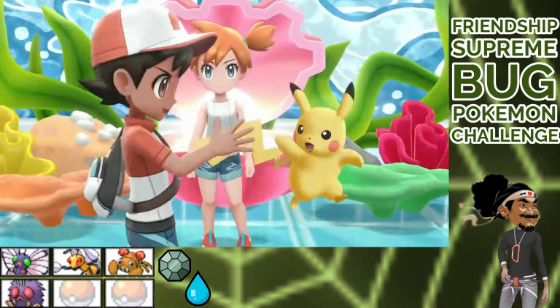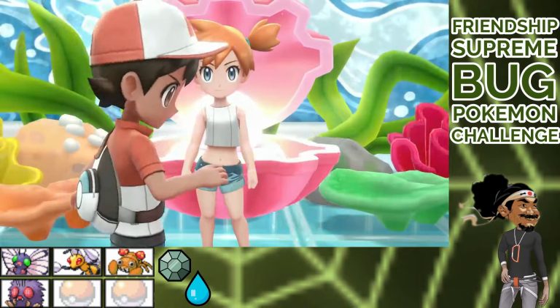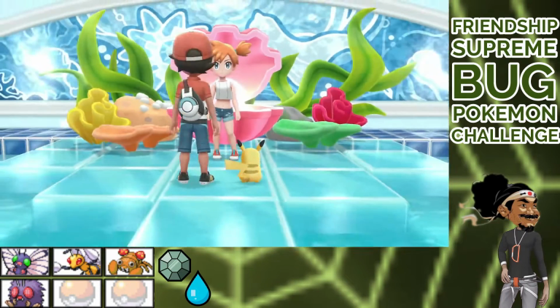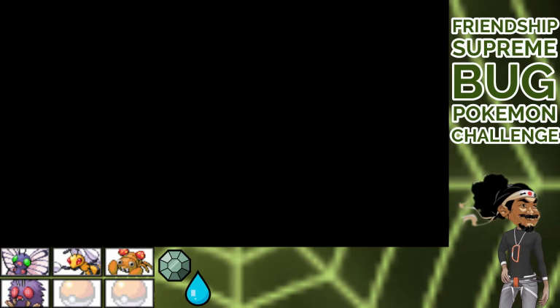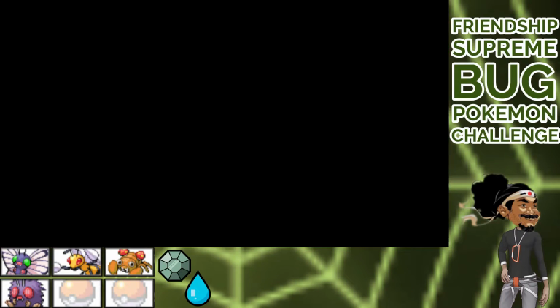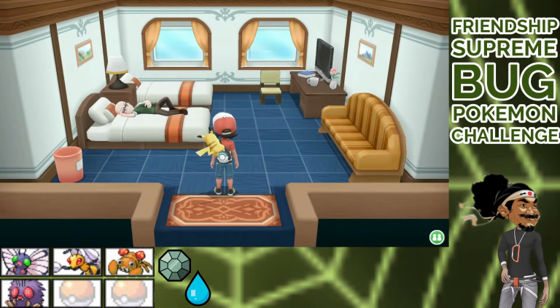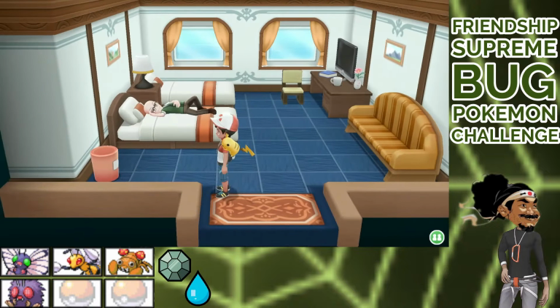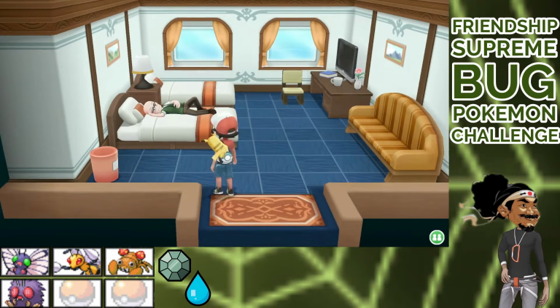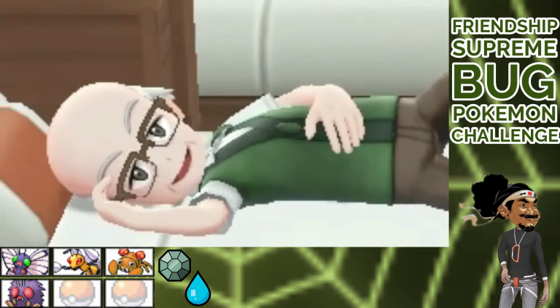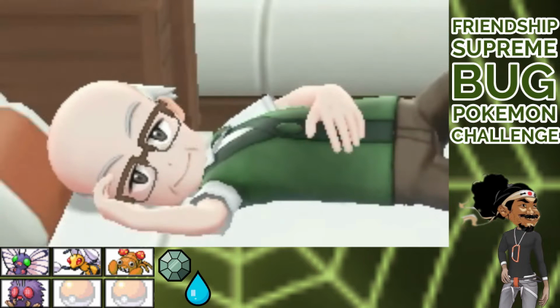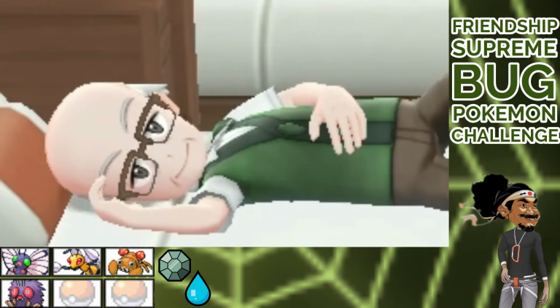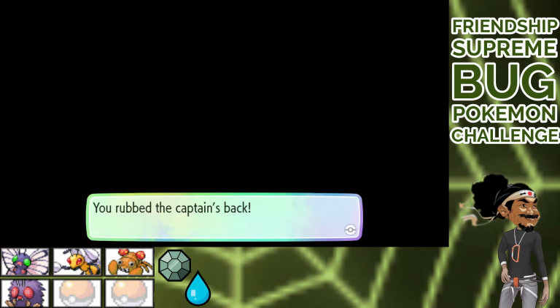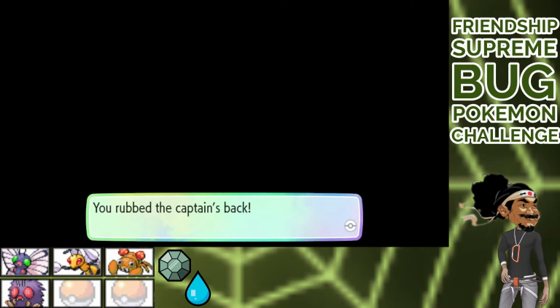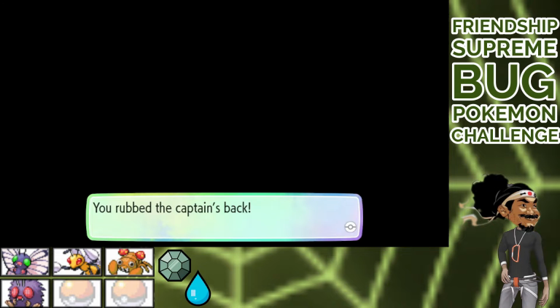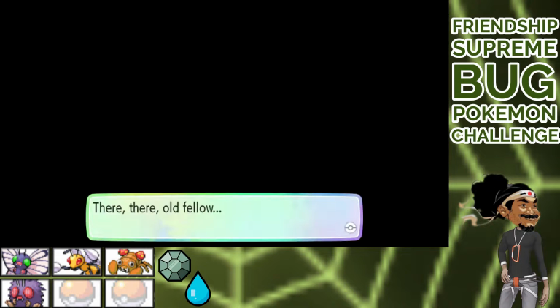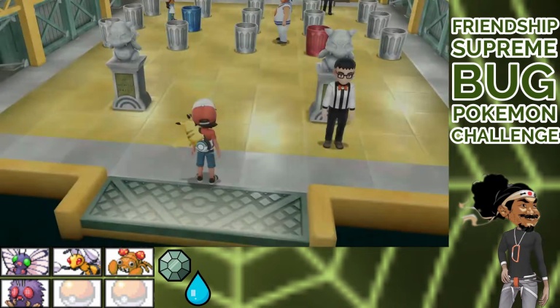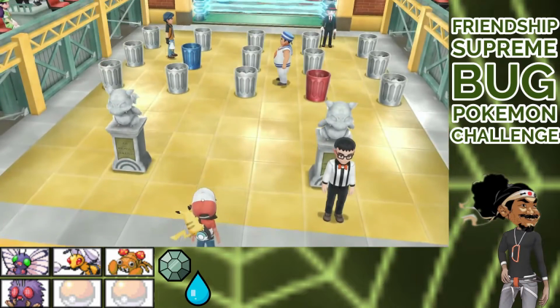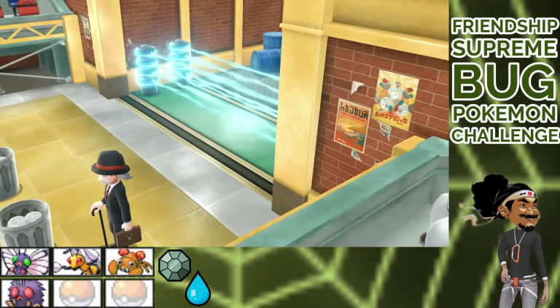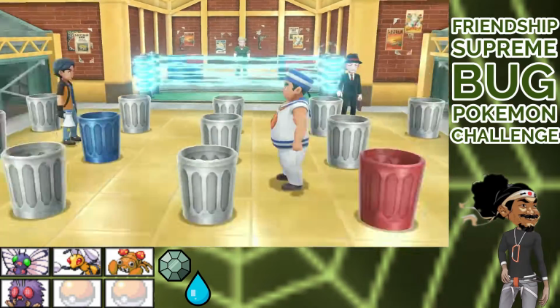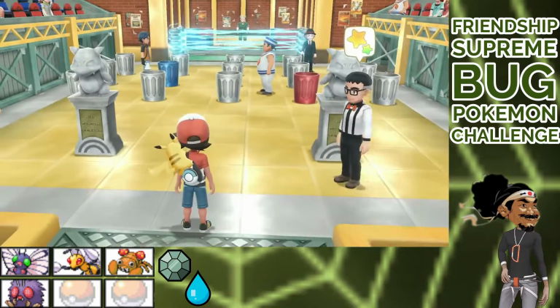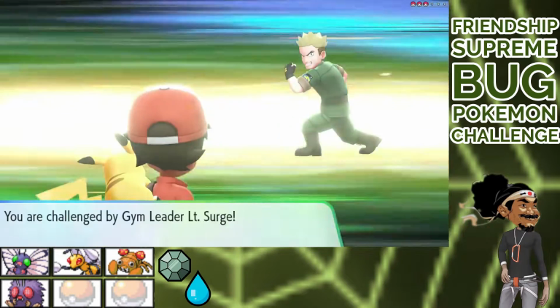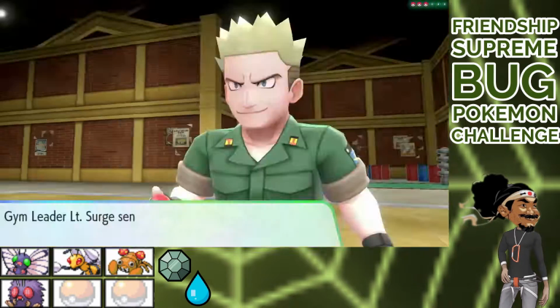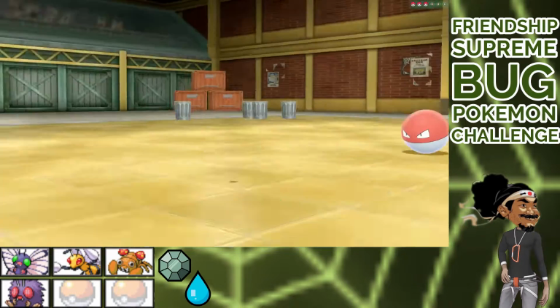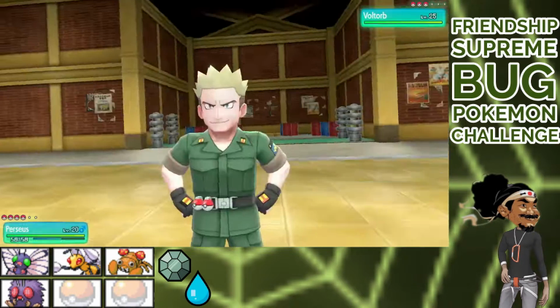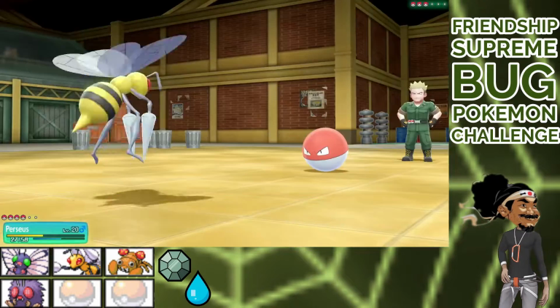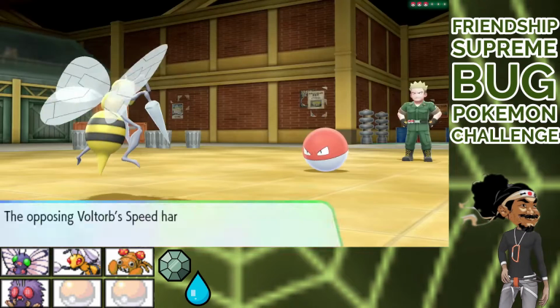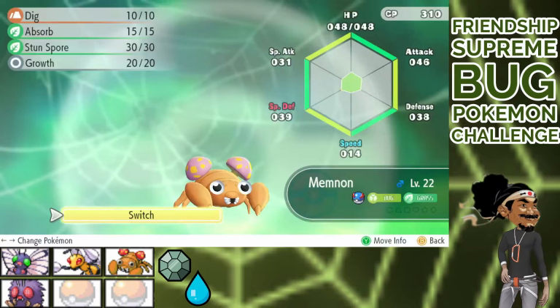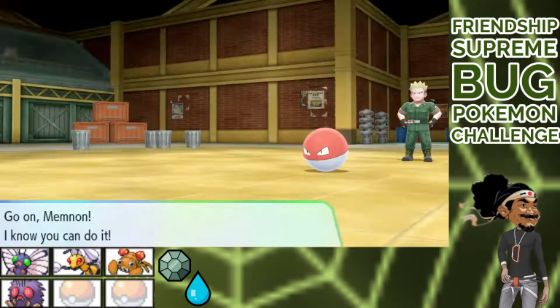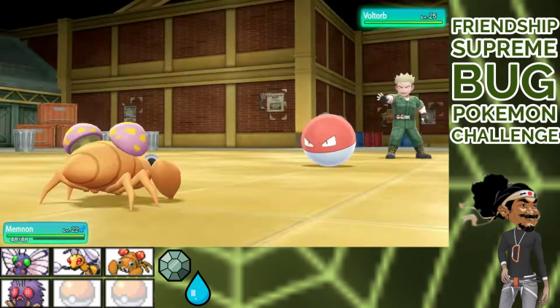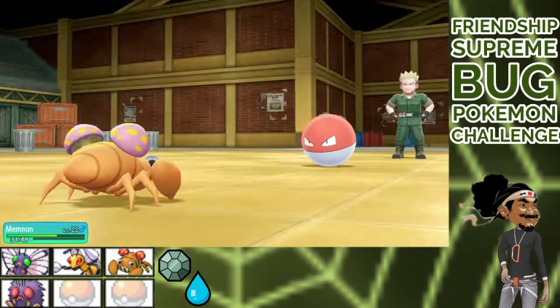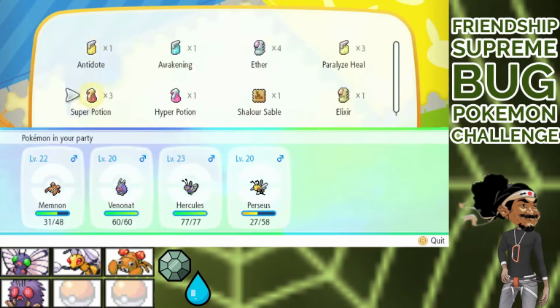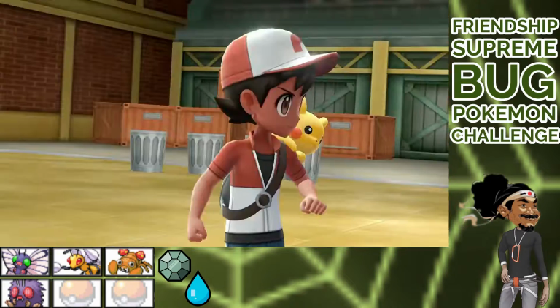High five. This fight ended up taking me three attempts. This game makes me uncomfortable sometimes. Finally I make it to Surge, labor number three. Voltorb versus Perseus. We slow him down, then switch to Memnon, who resists Electric. Give it a quick Special Defense boost, then of course get Paralyzed.